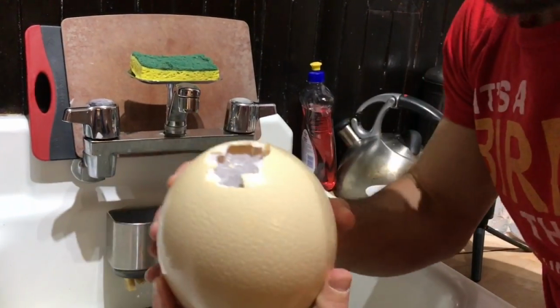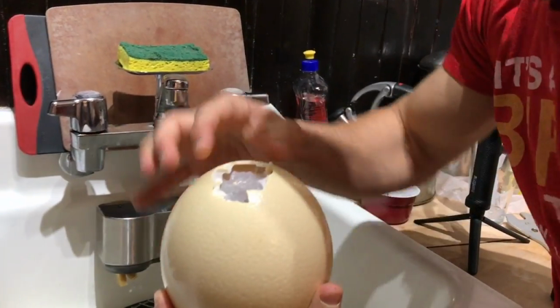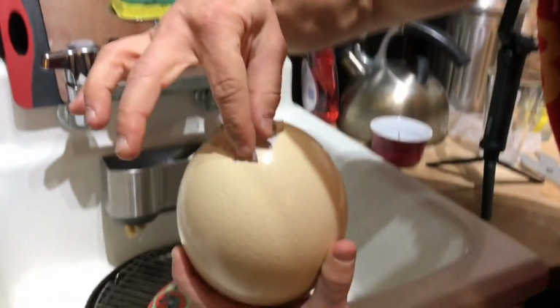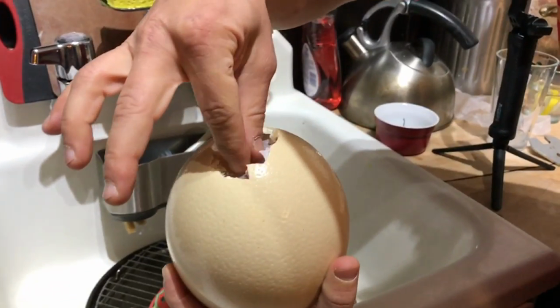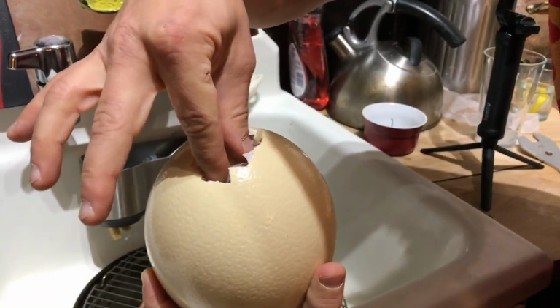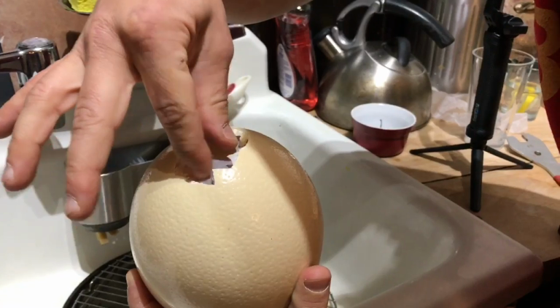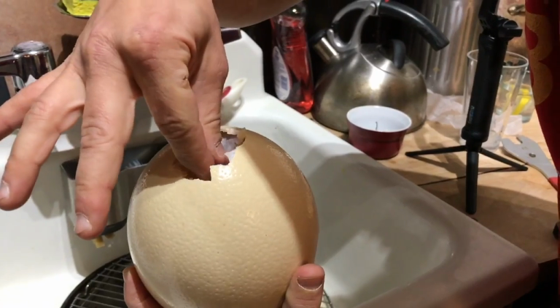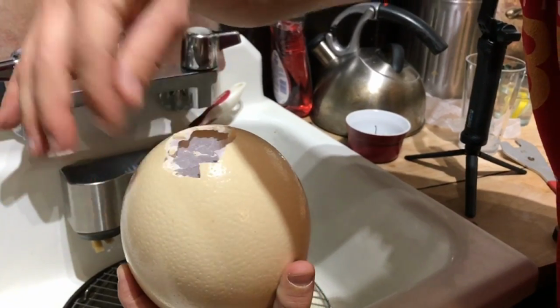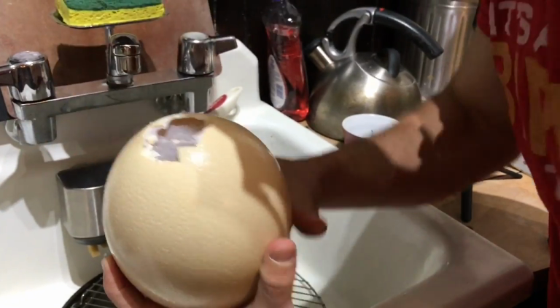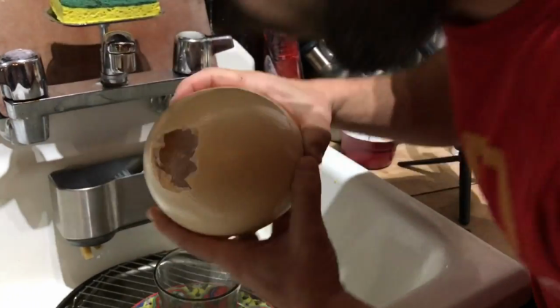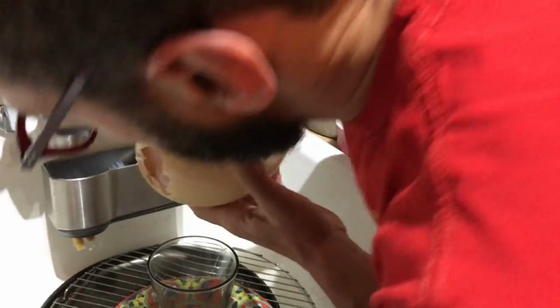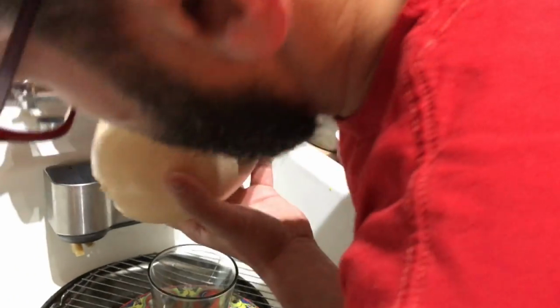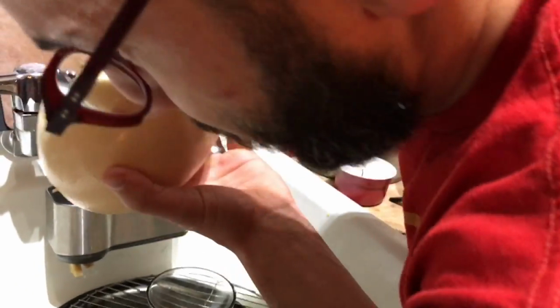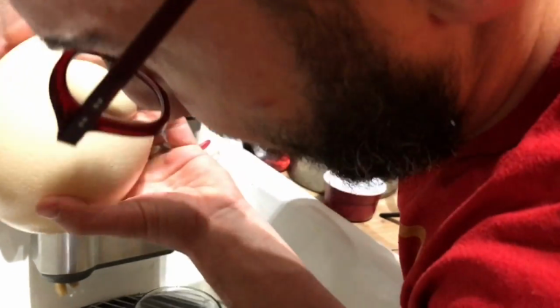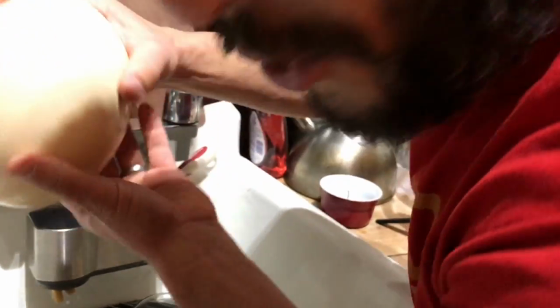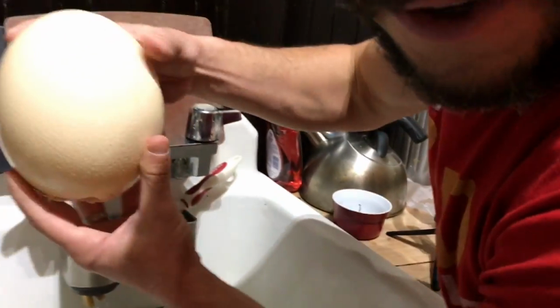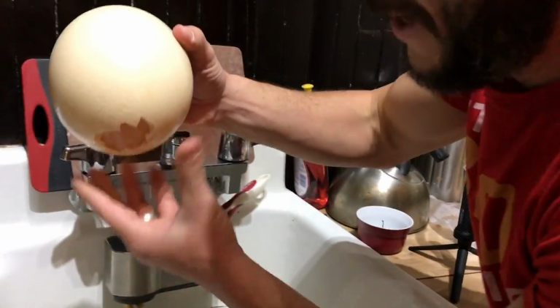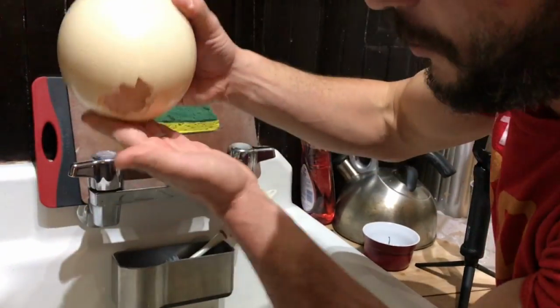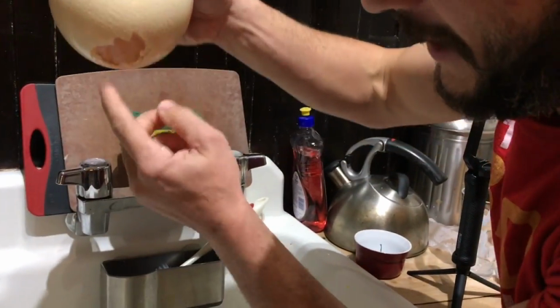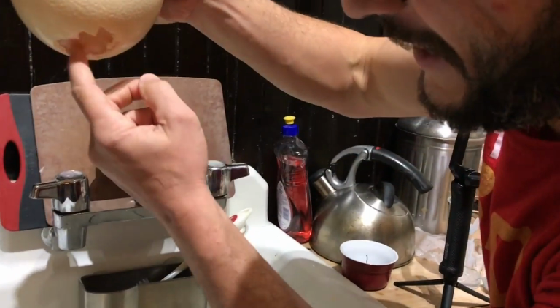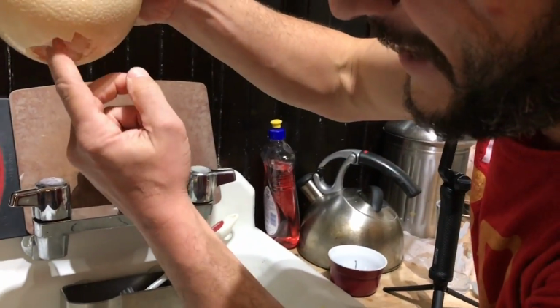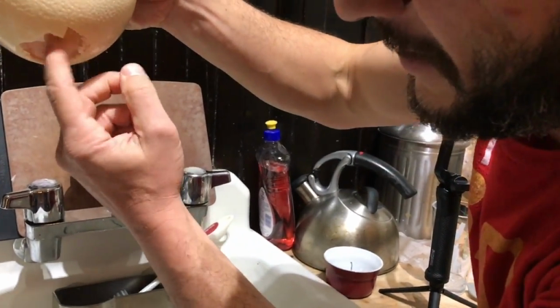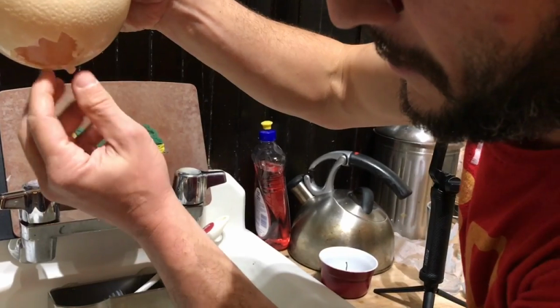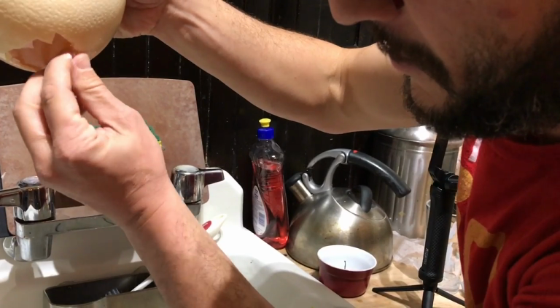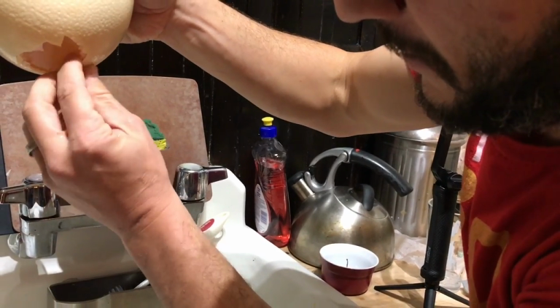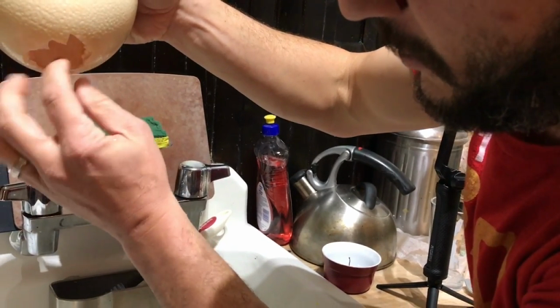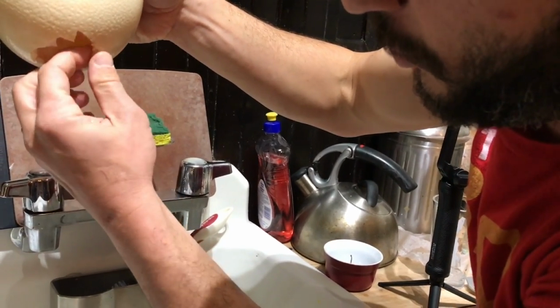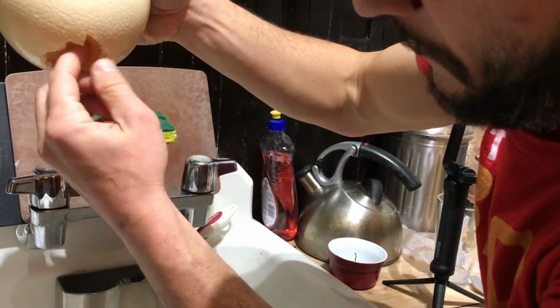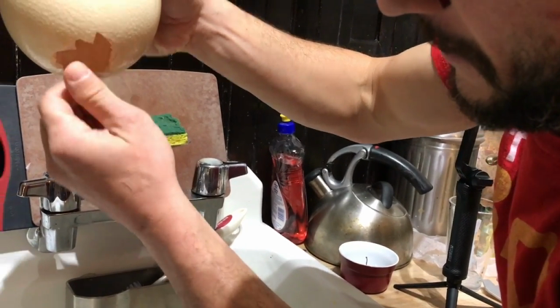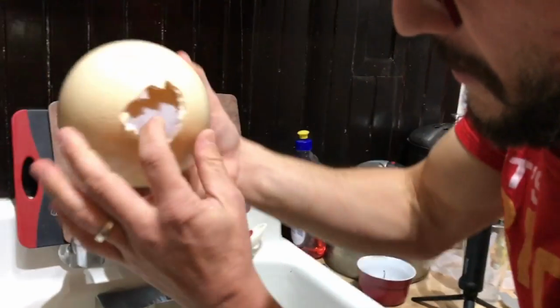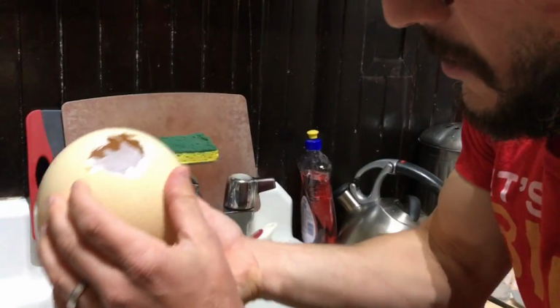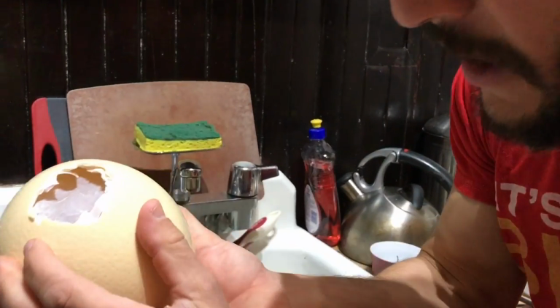Check this out — I'm going to pull the membrane. No one's going to complain; there's no shell actually getting in the egg. Look at that, that's so cool!